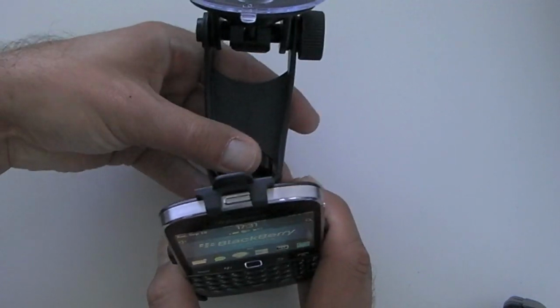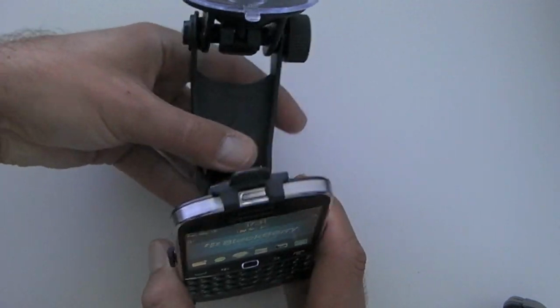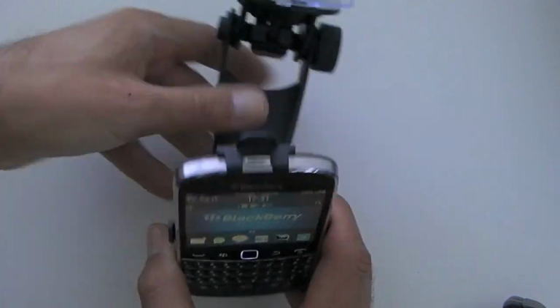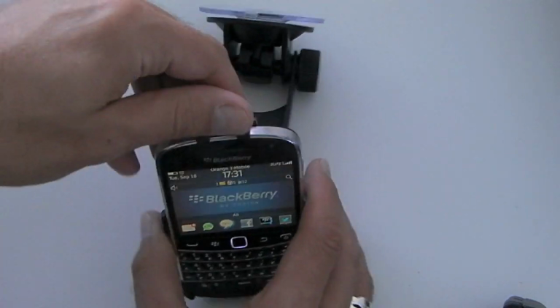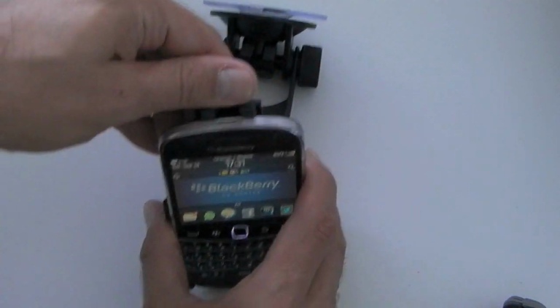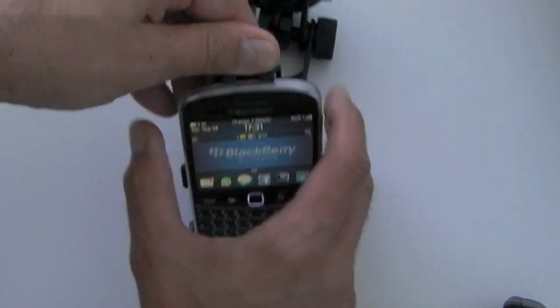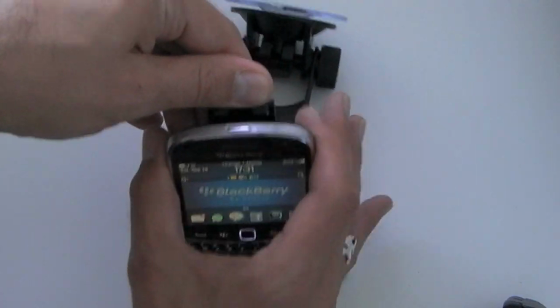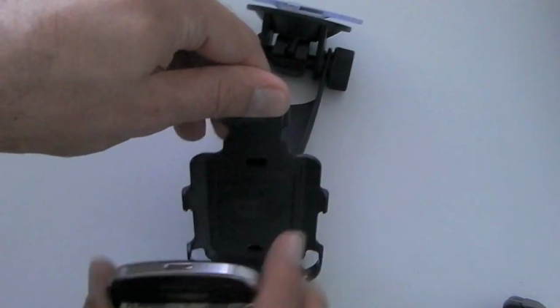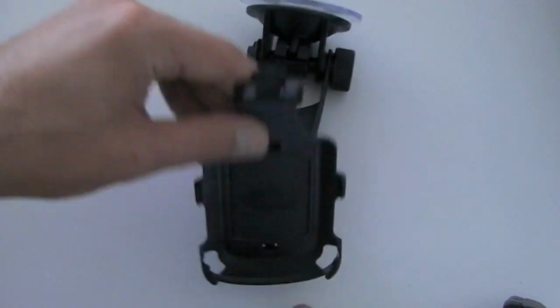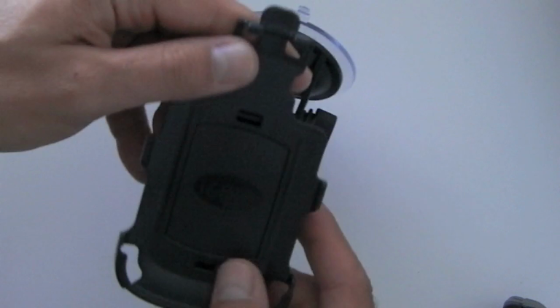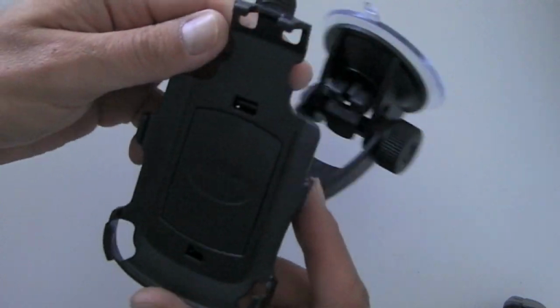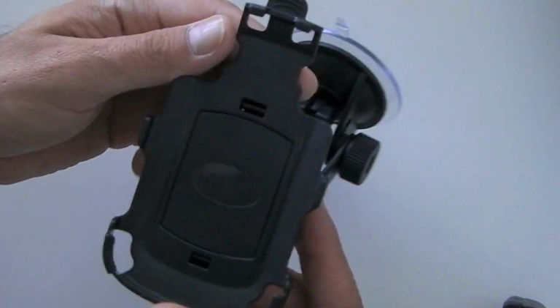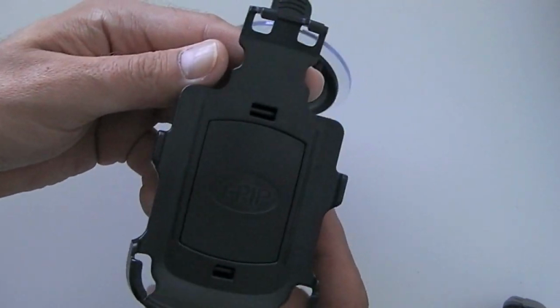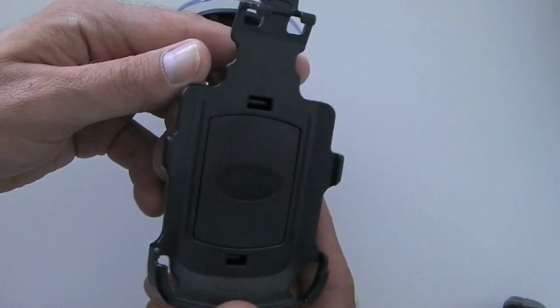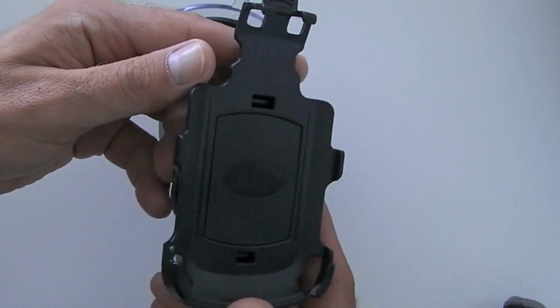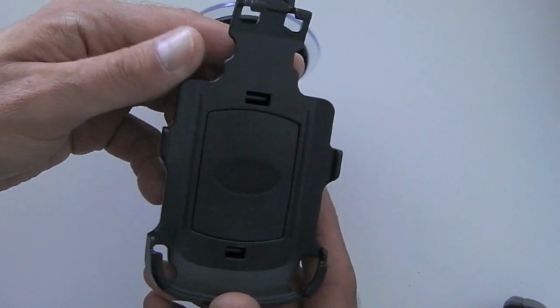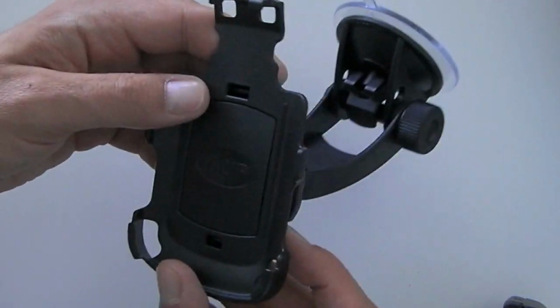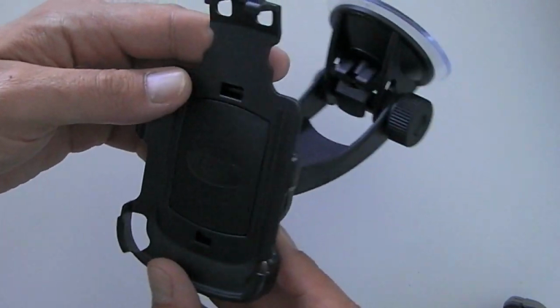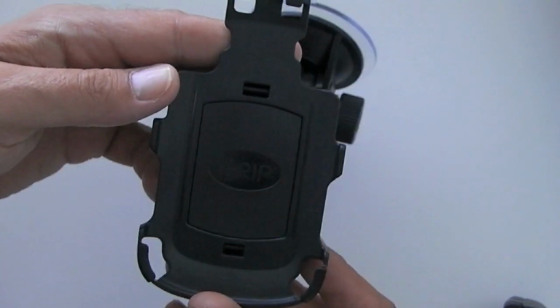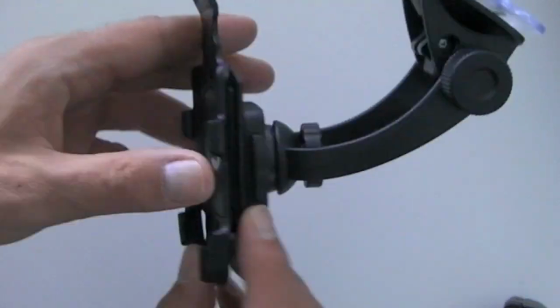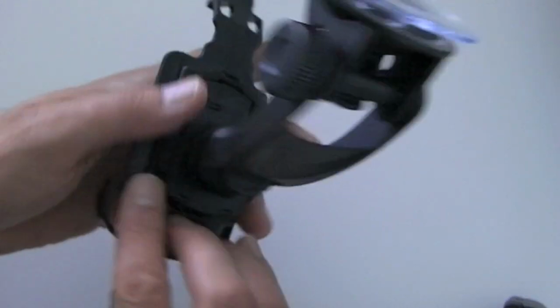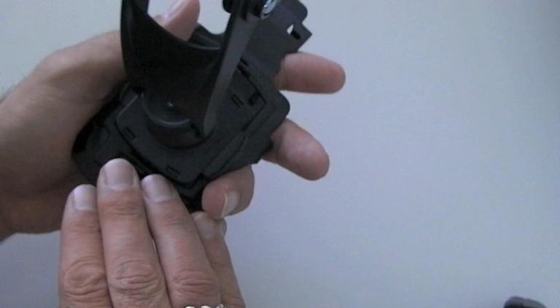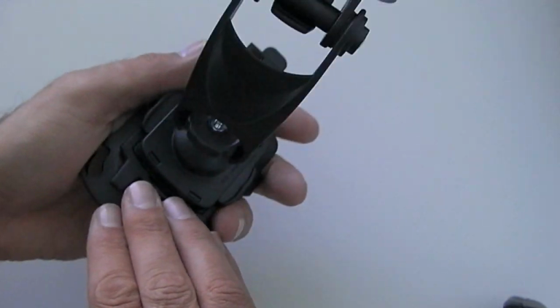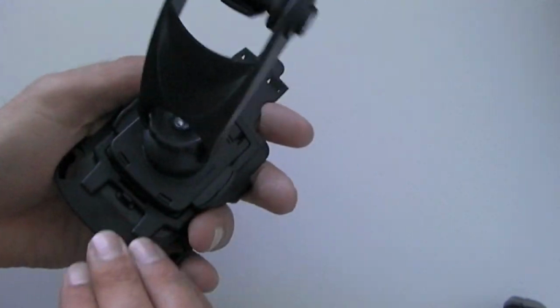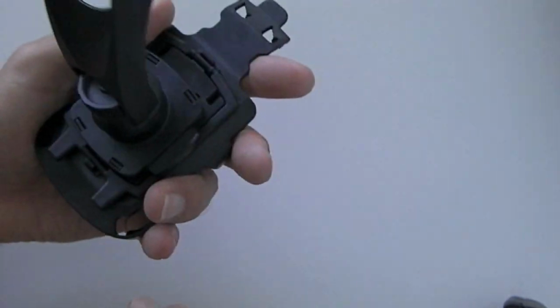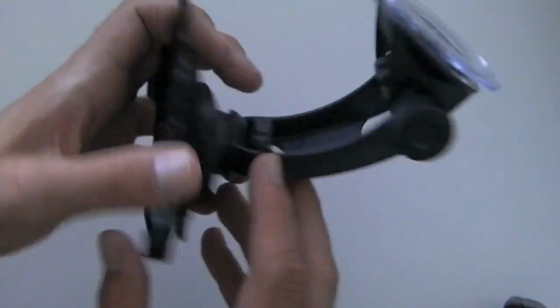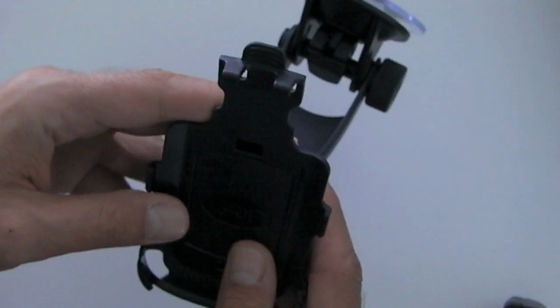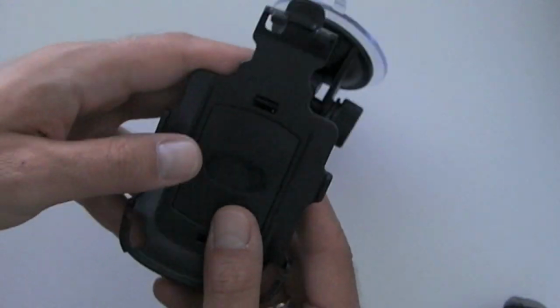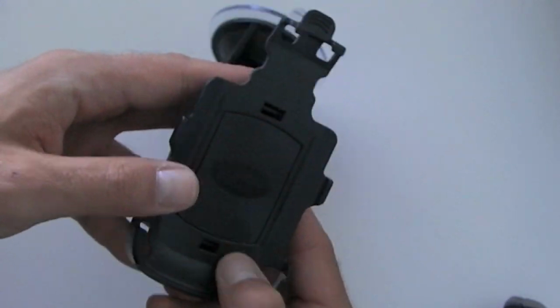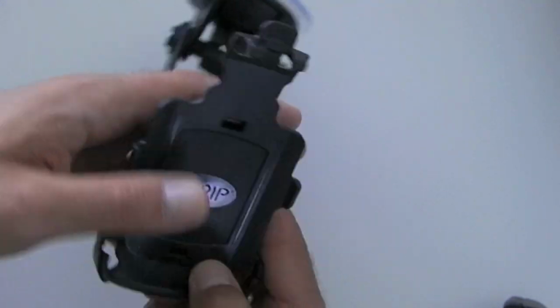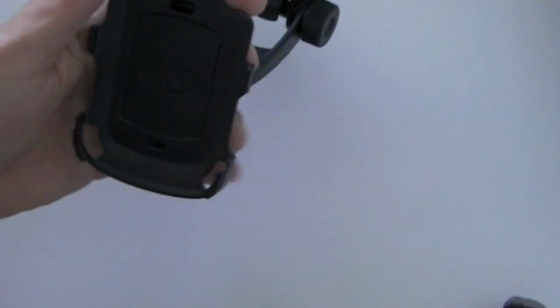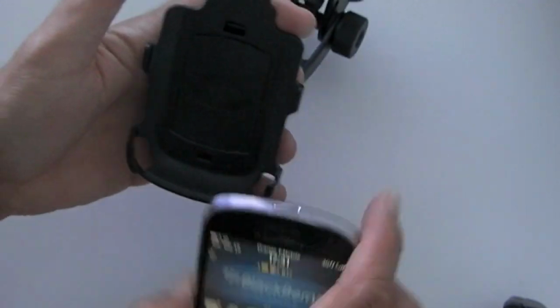It's a little beauty if you ask me. It's an absolute perfect fit, it looks good, it feels very well made, and I'm kind of in love with this one.